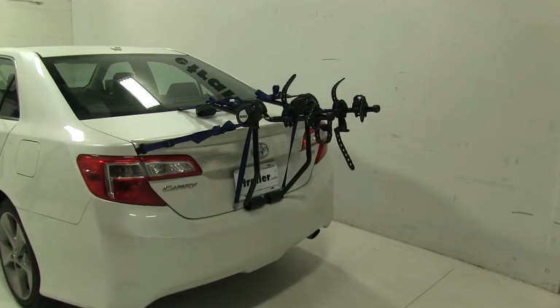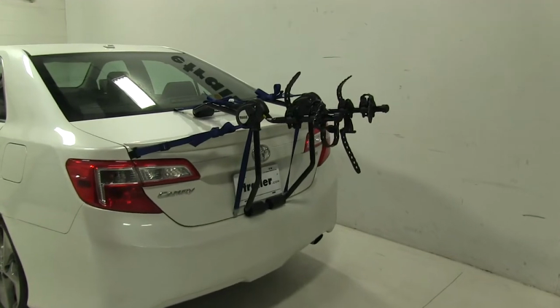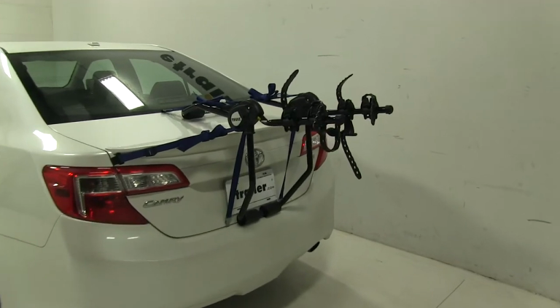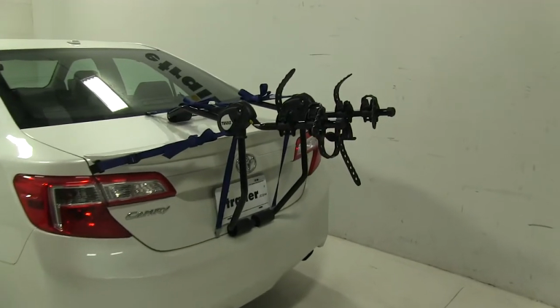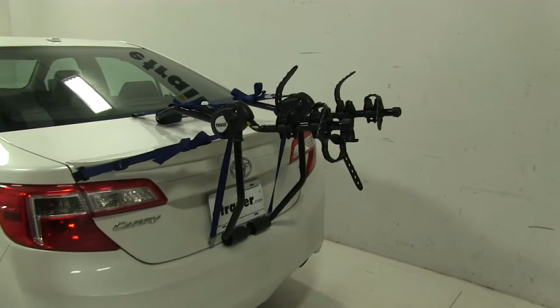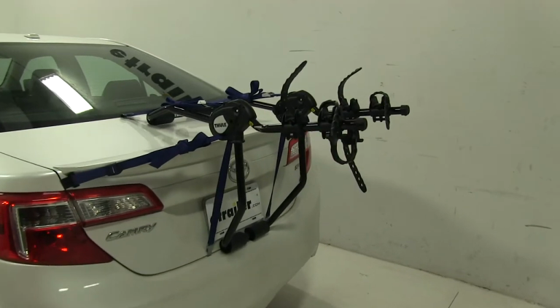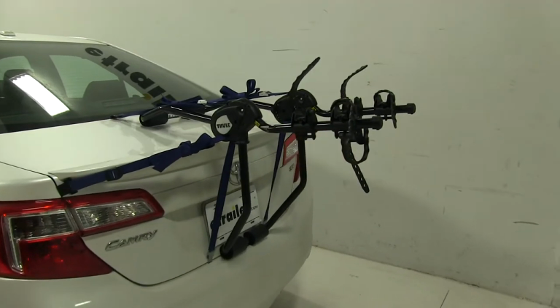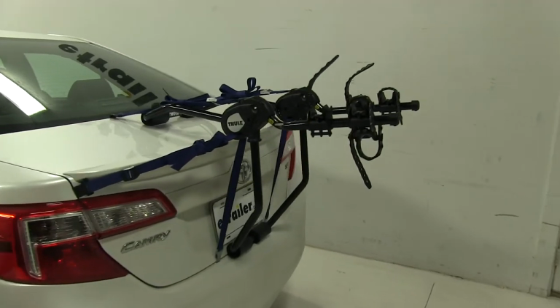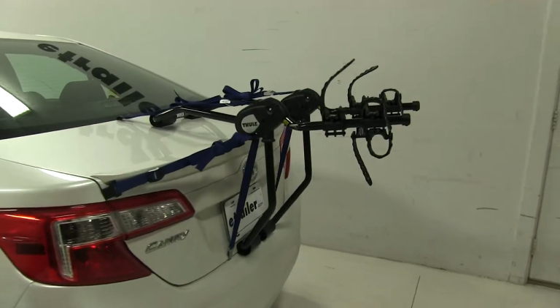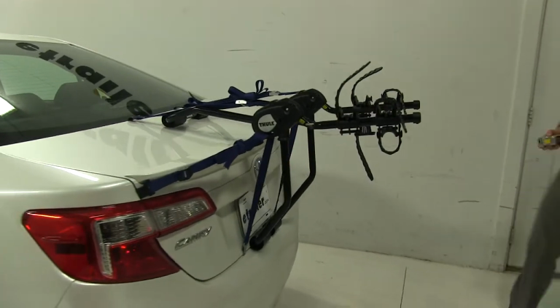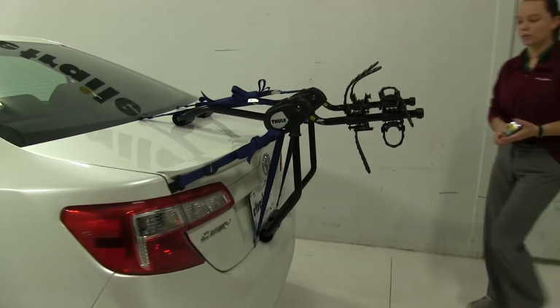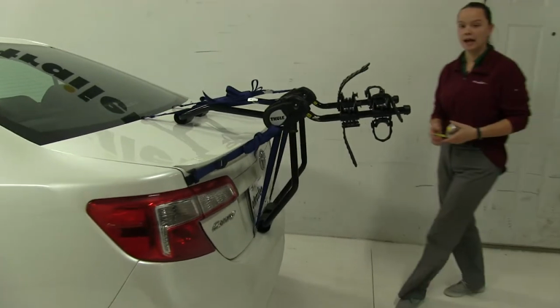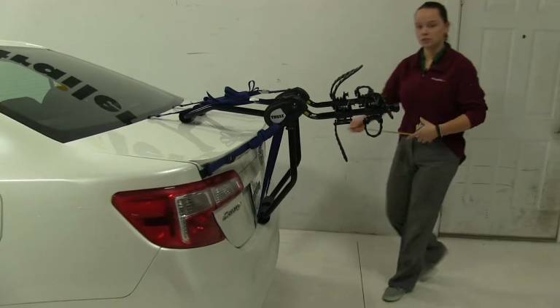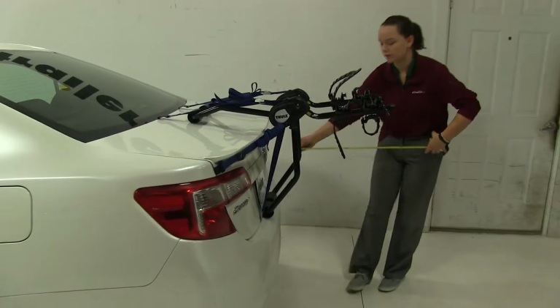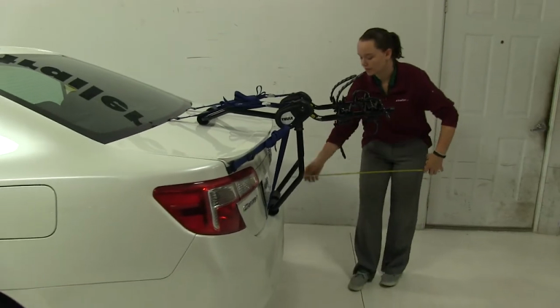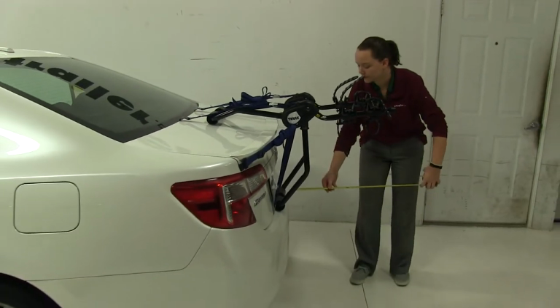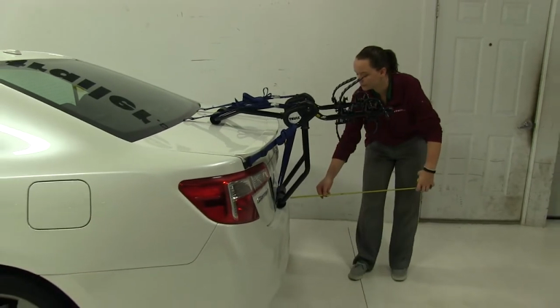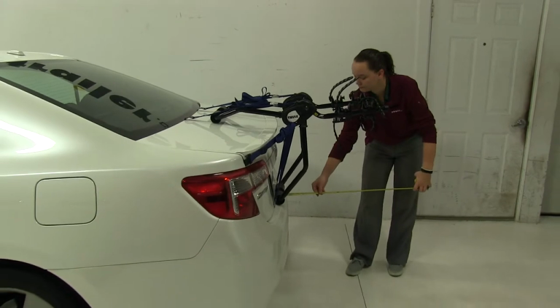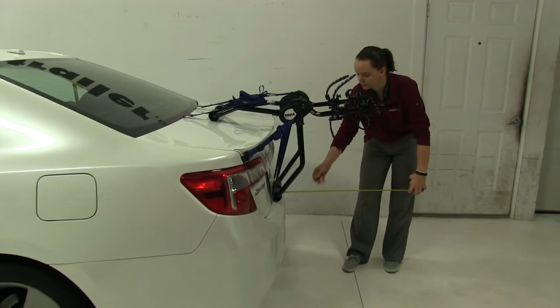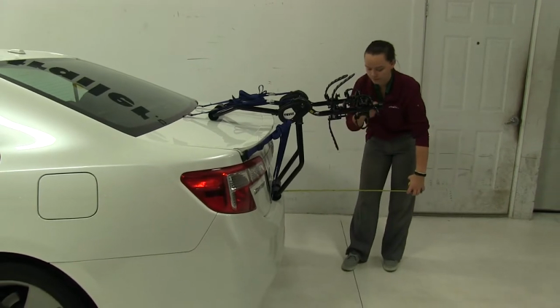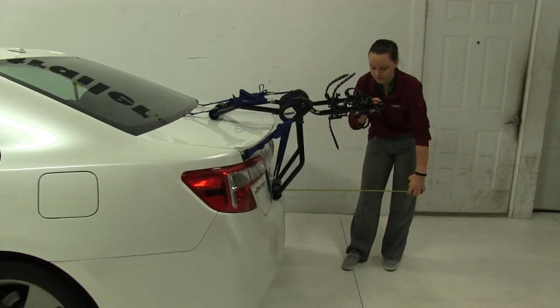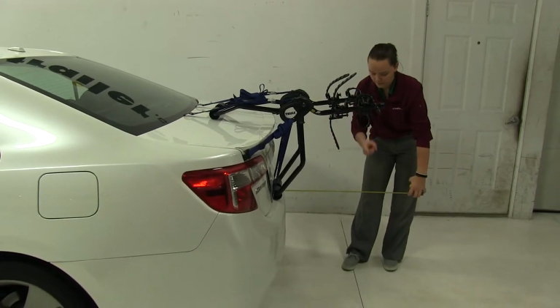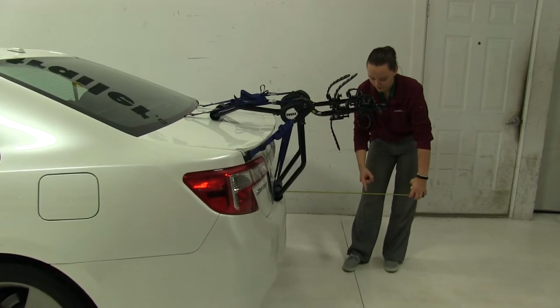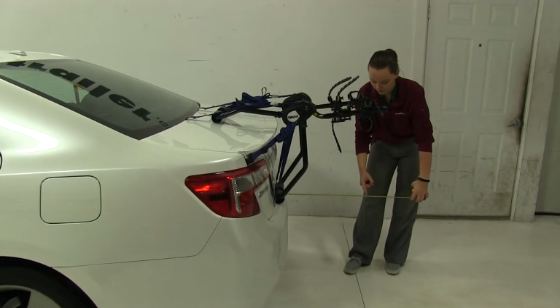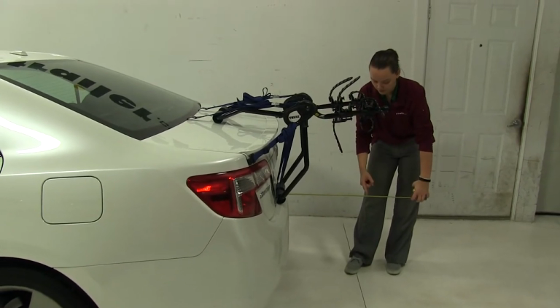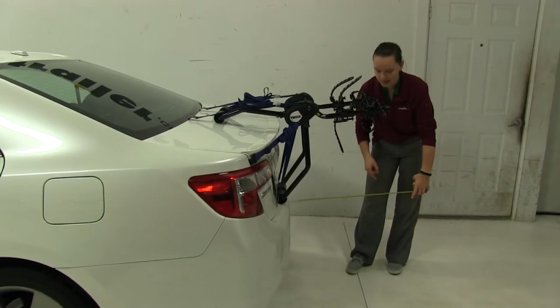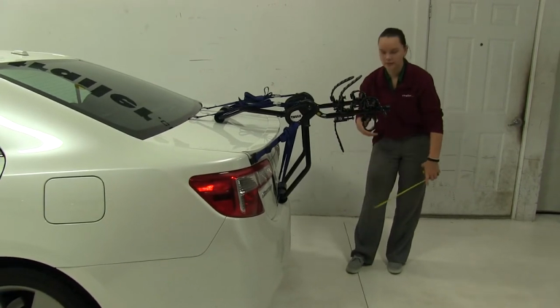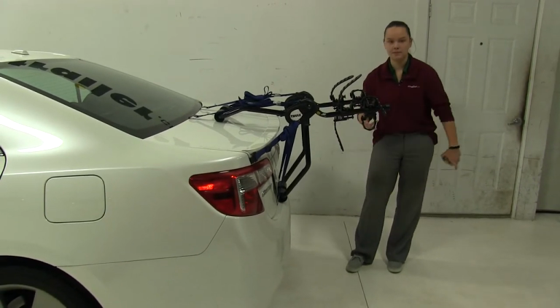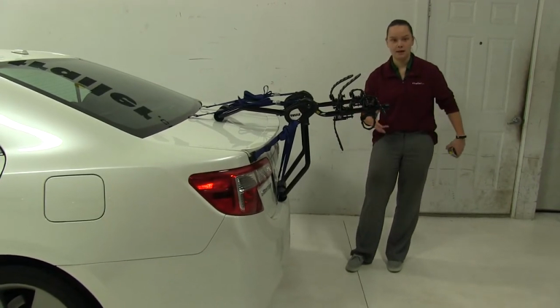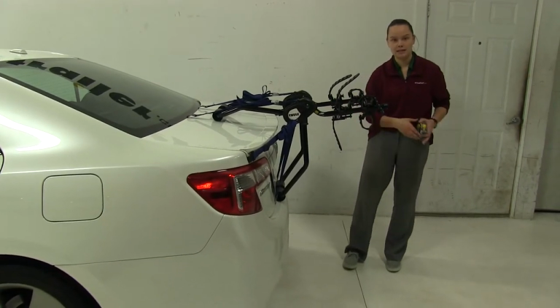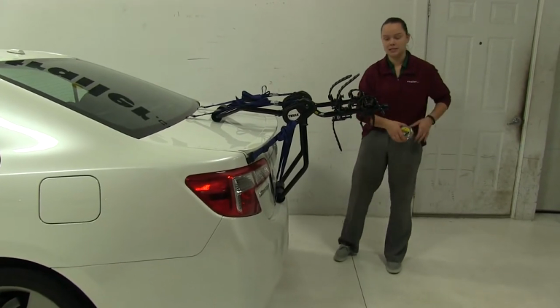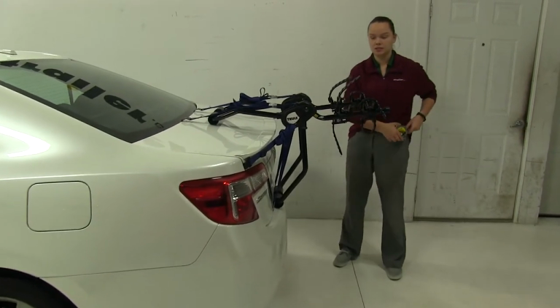Now we can take a few measurements. First is going to be overall what we're adding to our vehicle. With our arms hanging out, that's going to be about 19 inches.